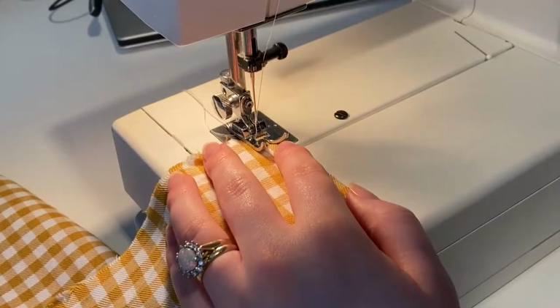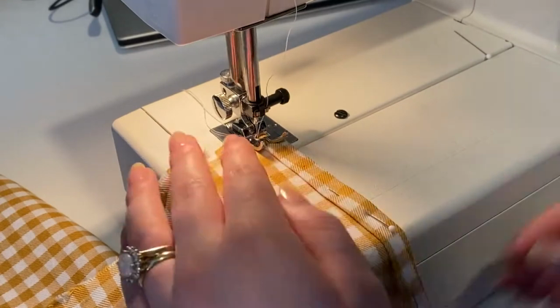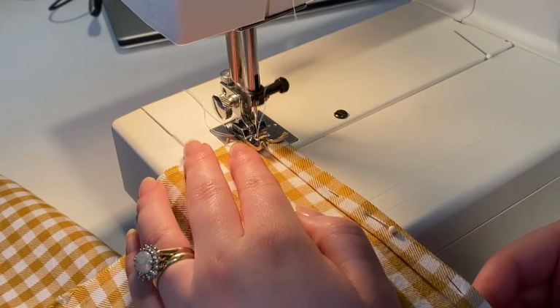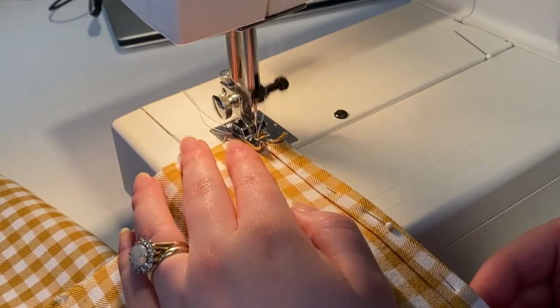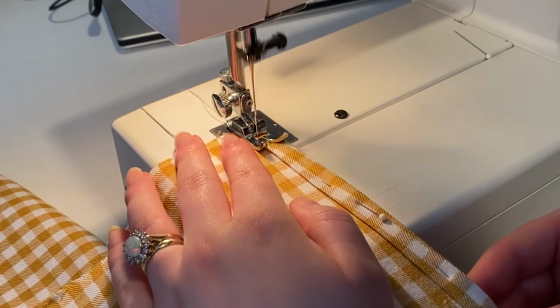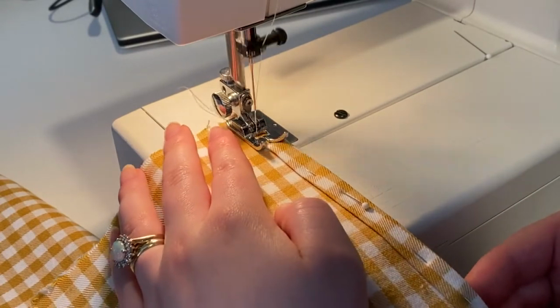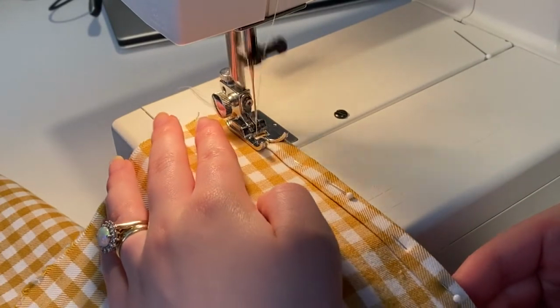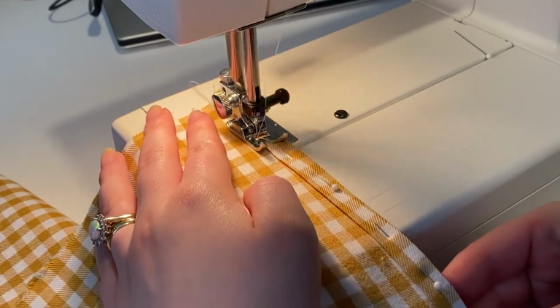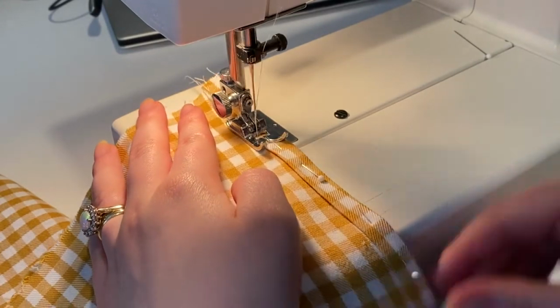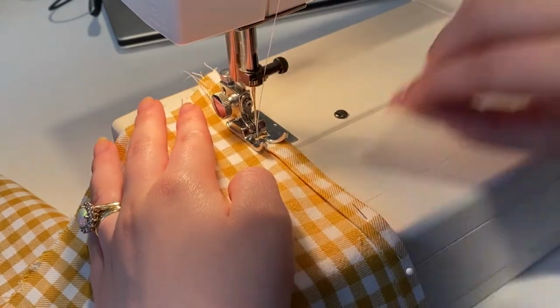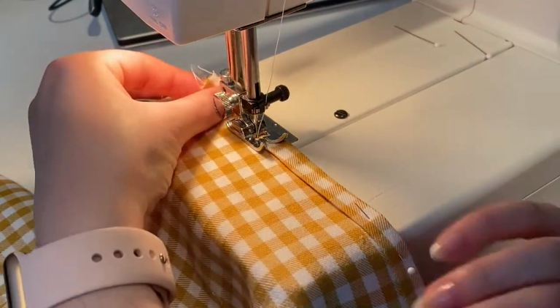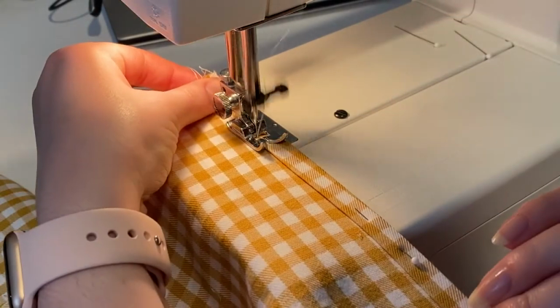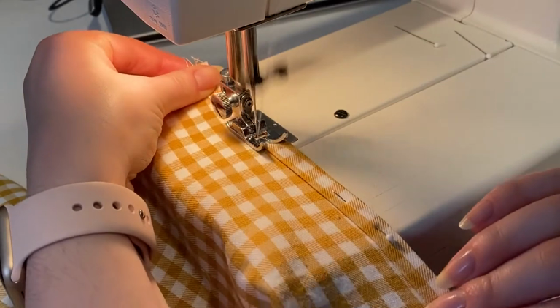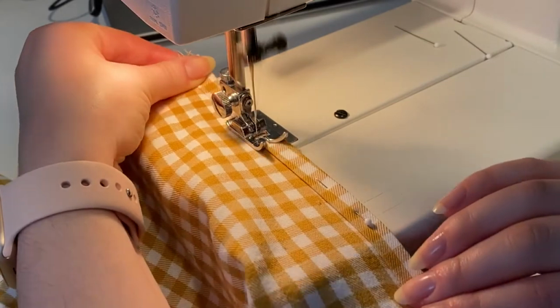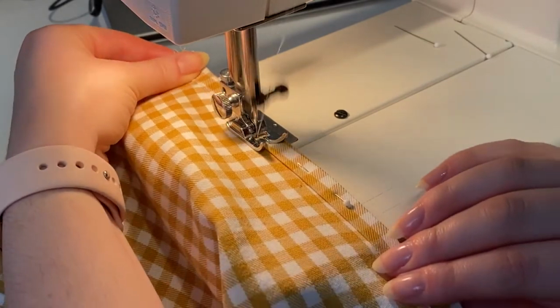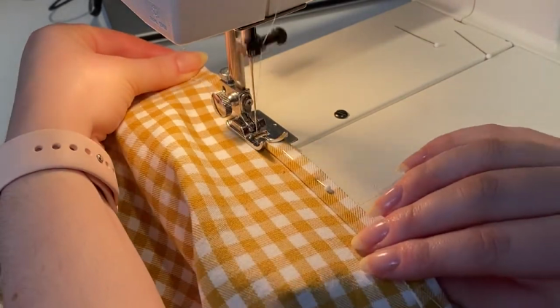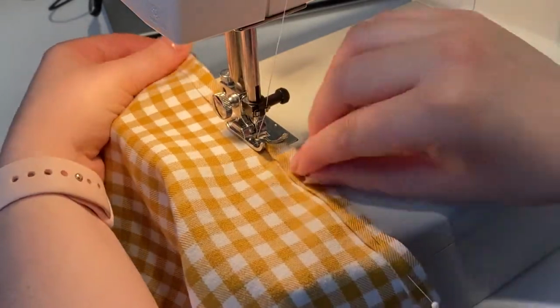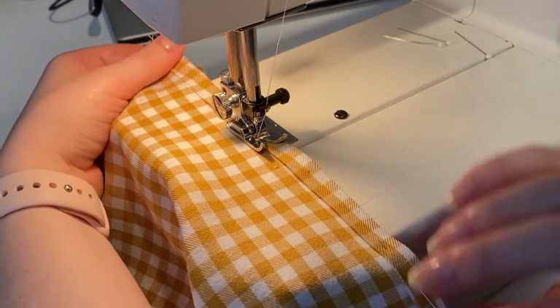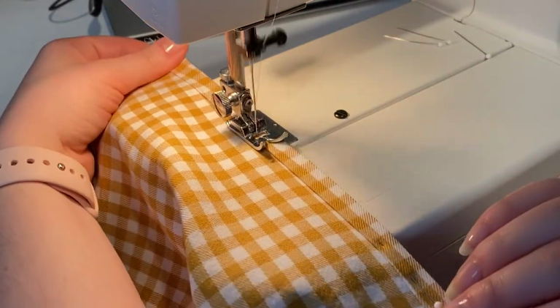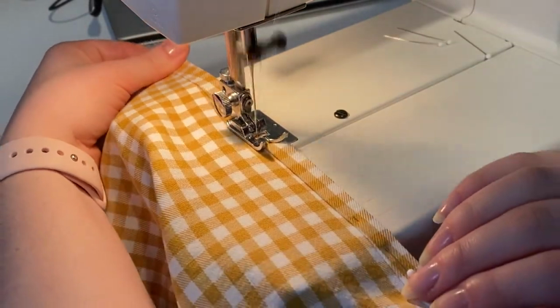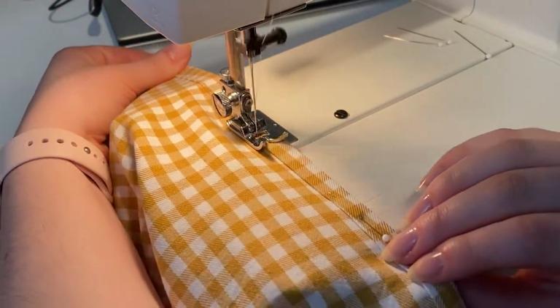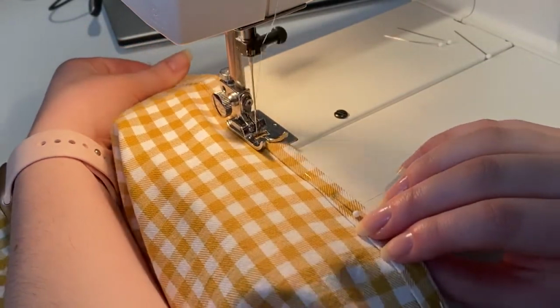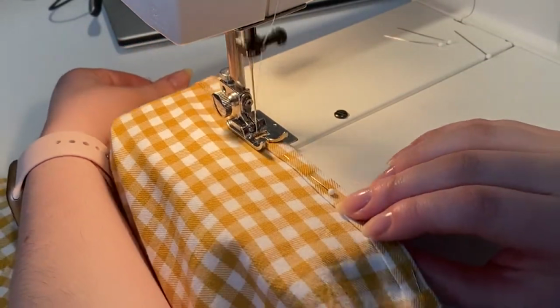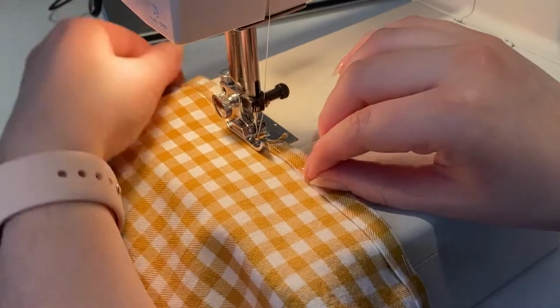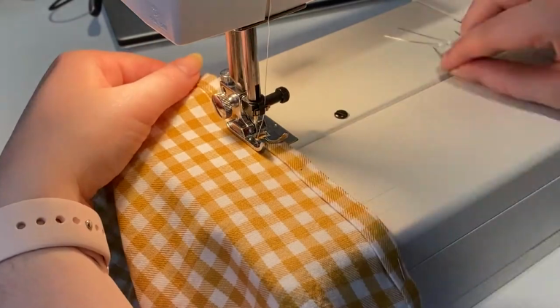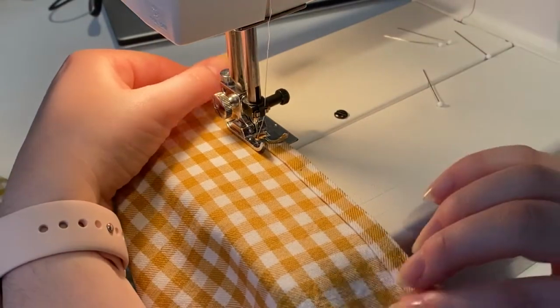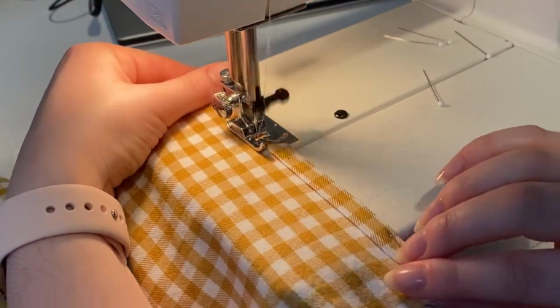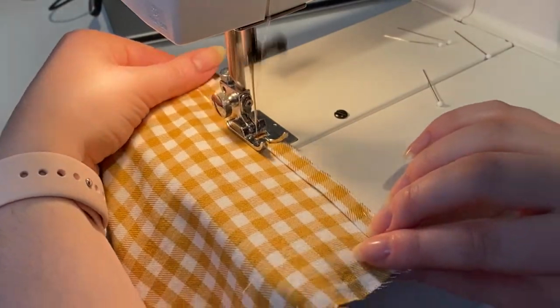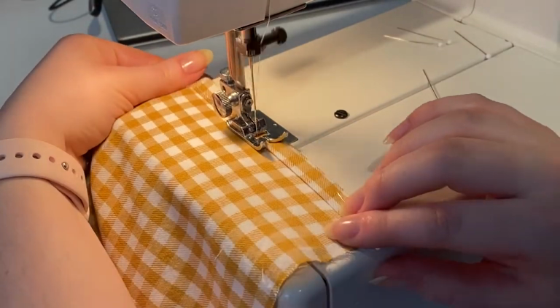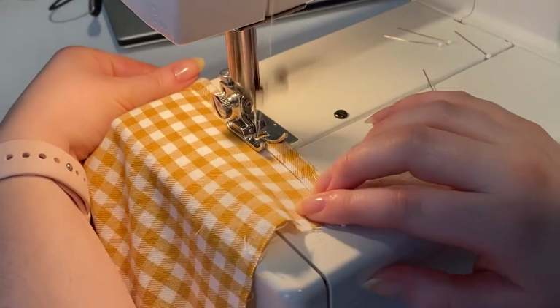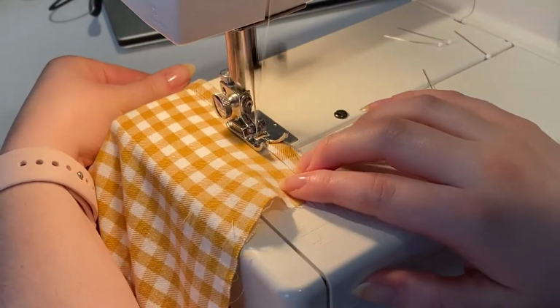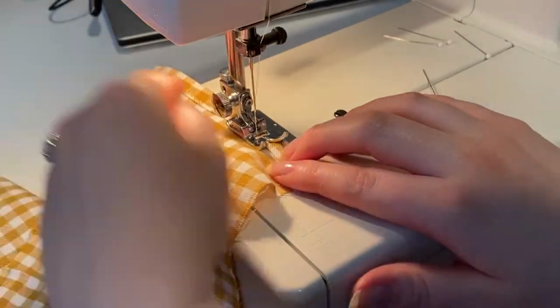Once you feel really good about the fold, you can go ahead and use a straight stitch and sew along using your normal seam allowance. Try to get it as straight as possible, as these stitches are going to be somewhat visible.